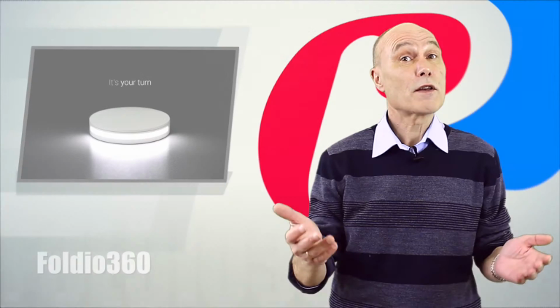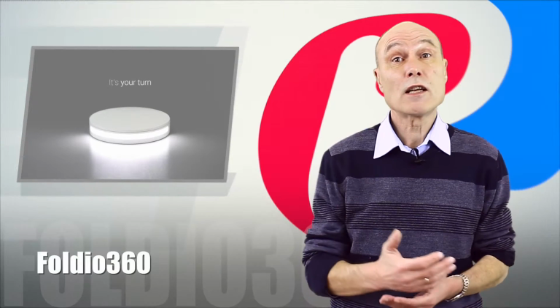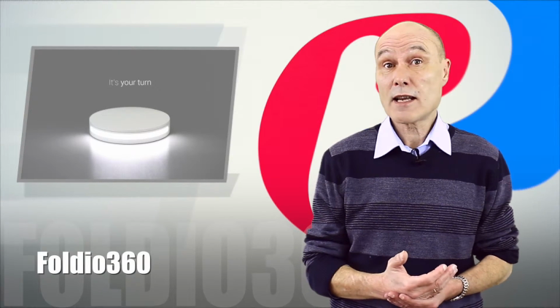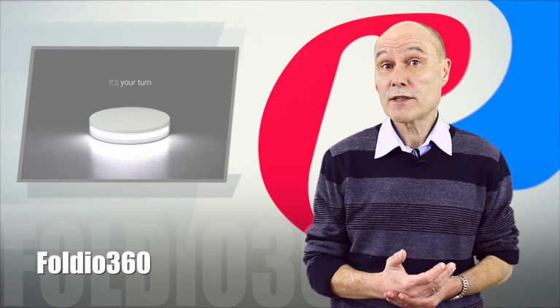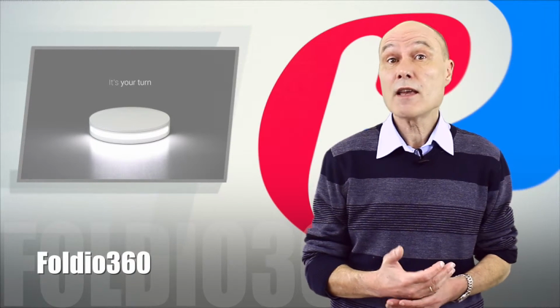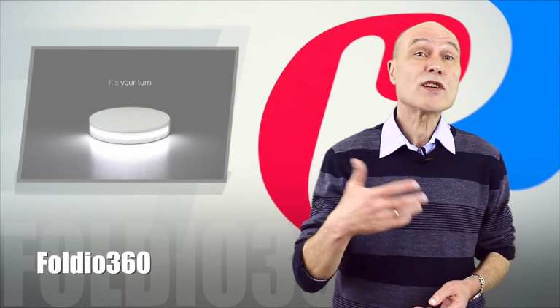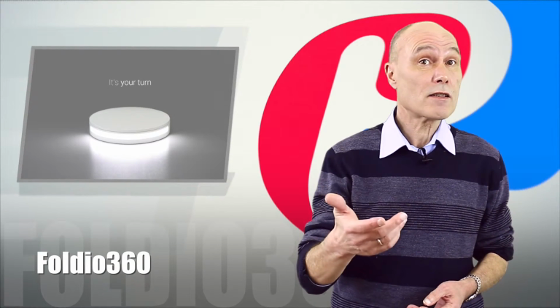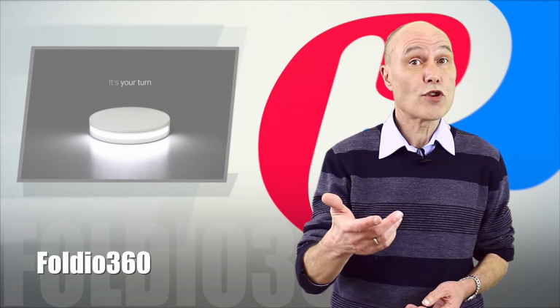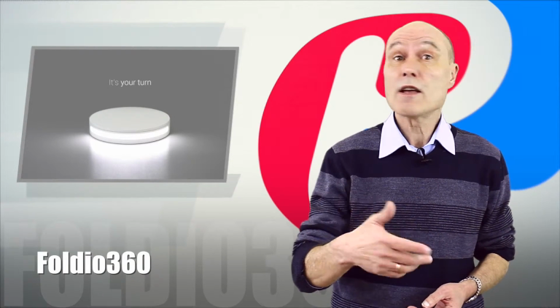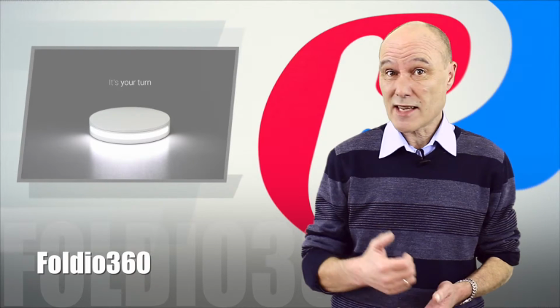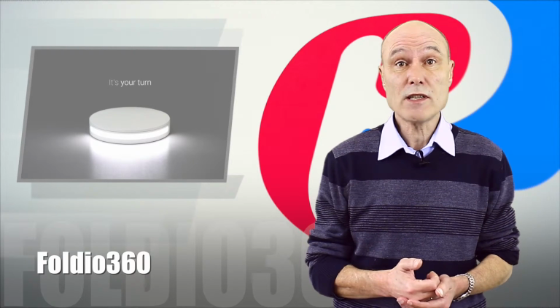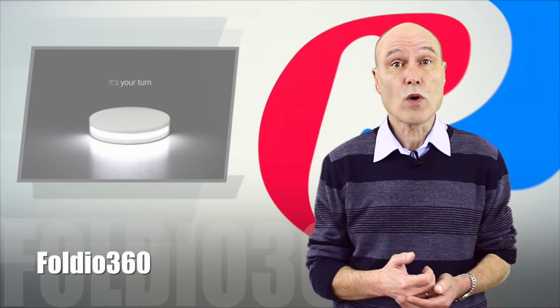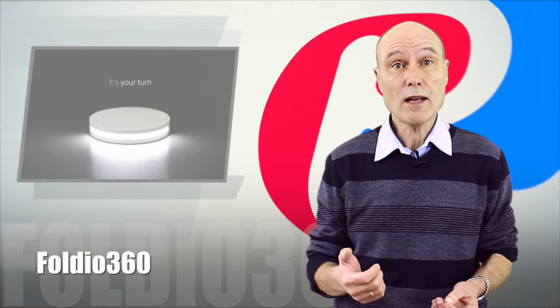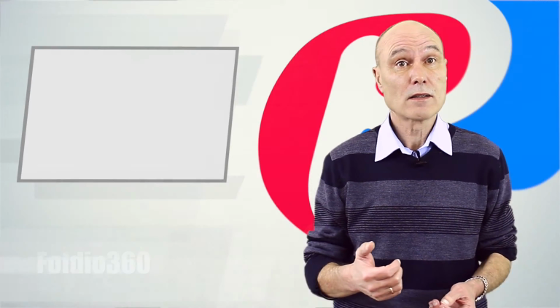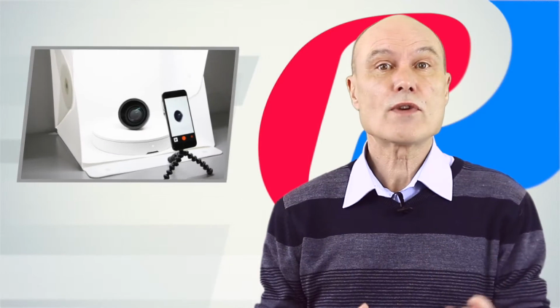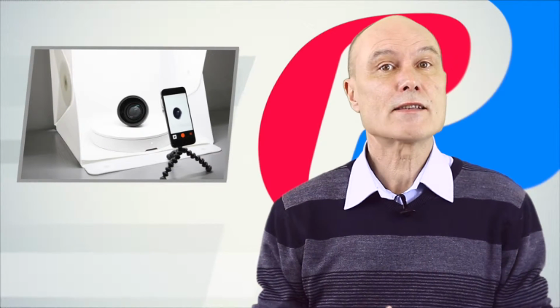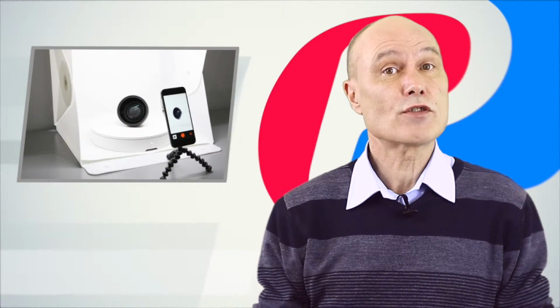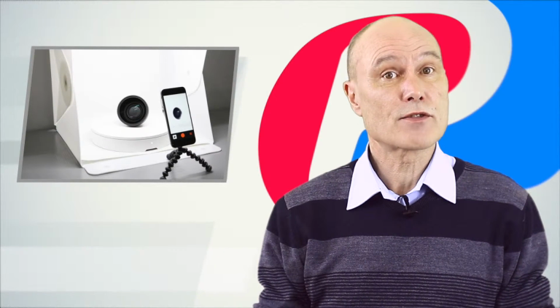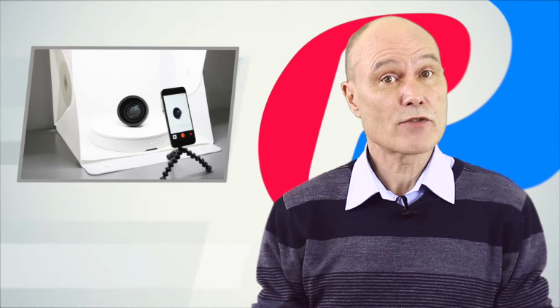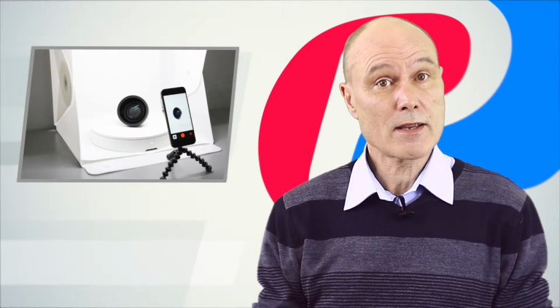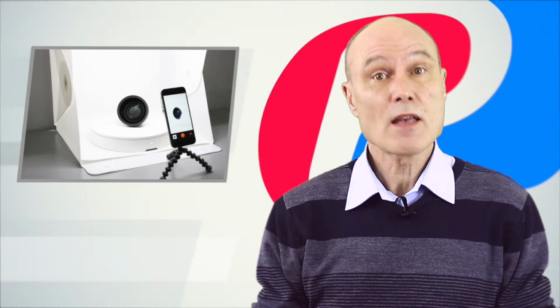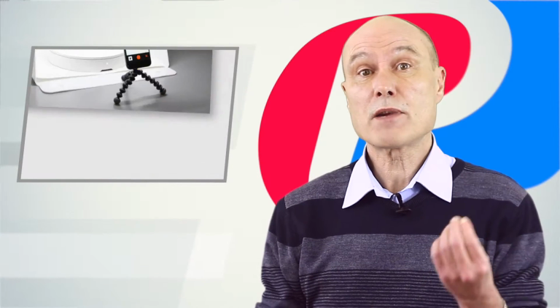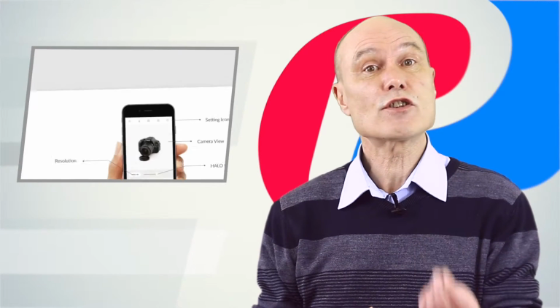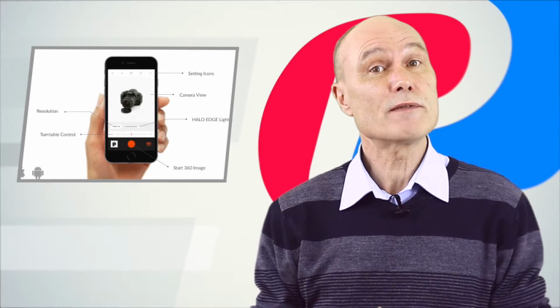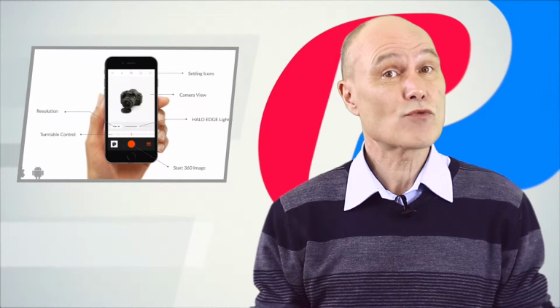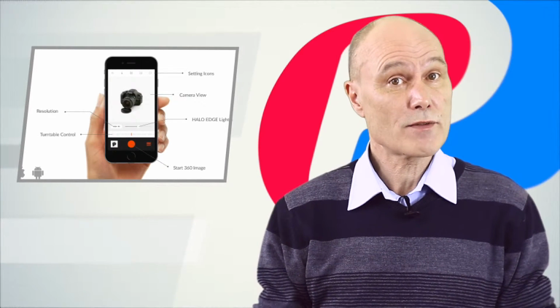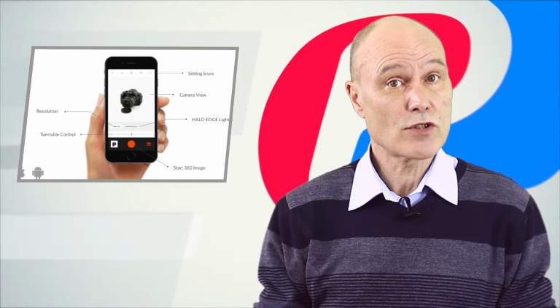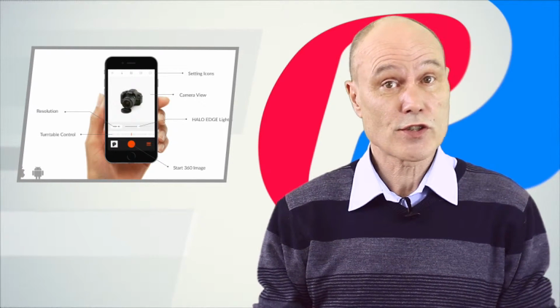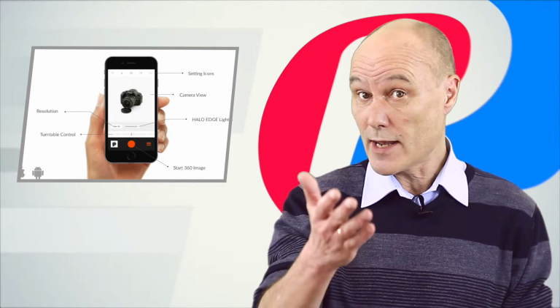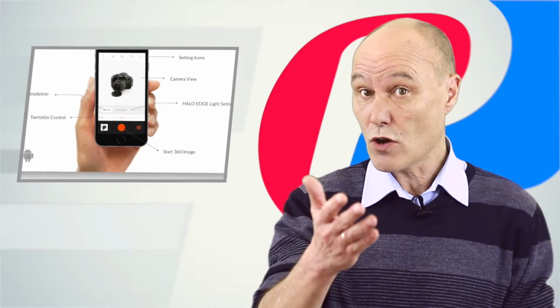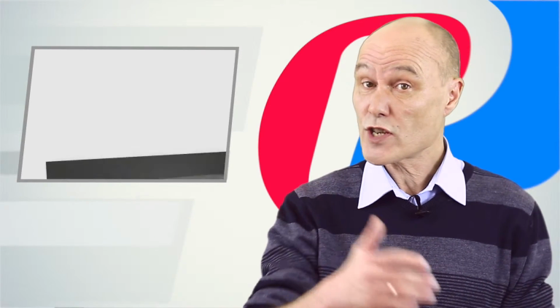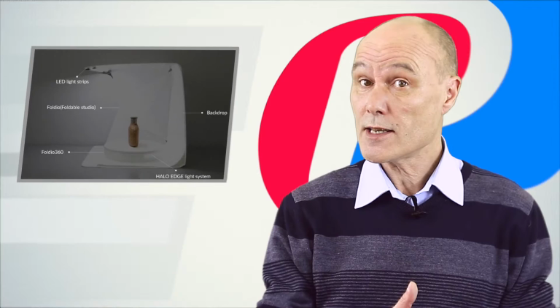My third and last selection for today is a Kickstarter project that seems to be doing quite well. It already has over 2,300 backers that have pledged a total of nearly $300,000 against a goal of just $80k.